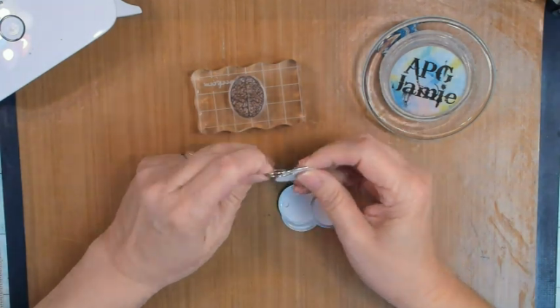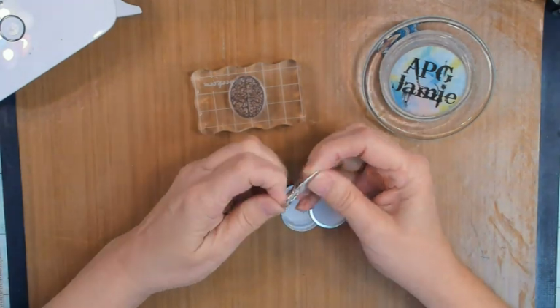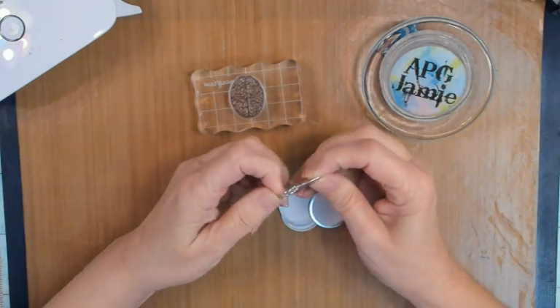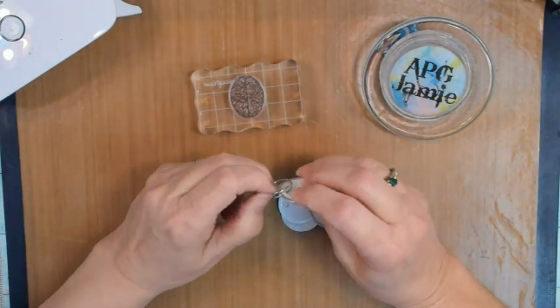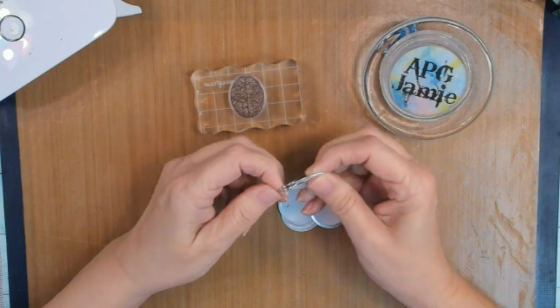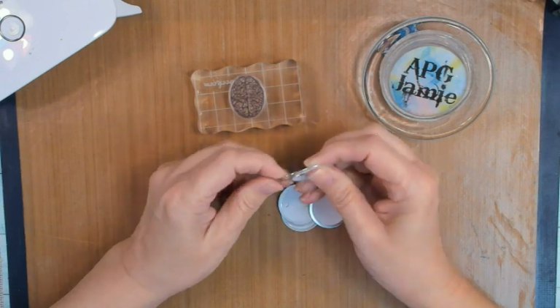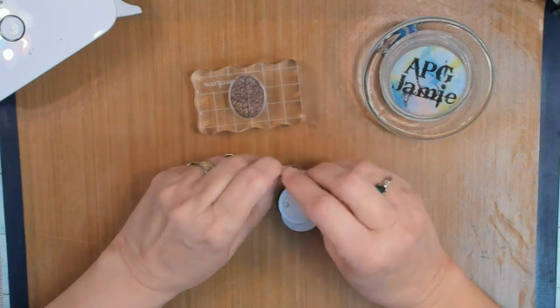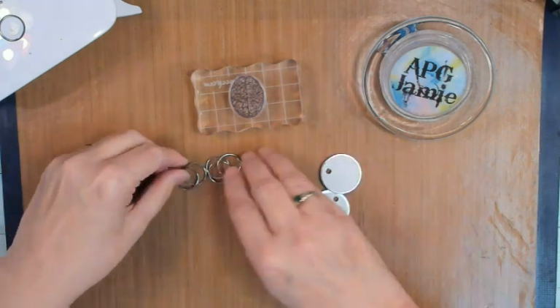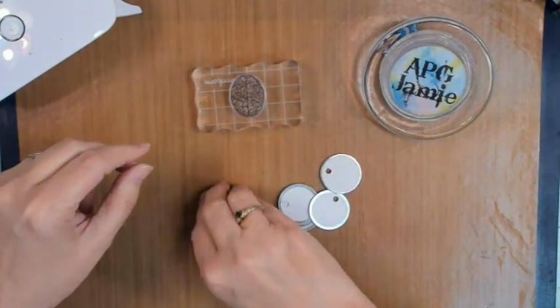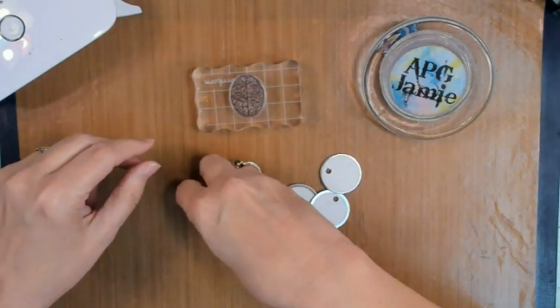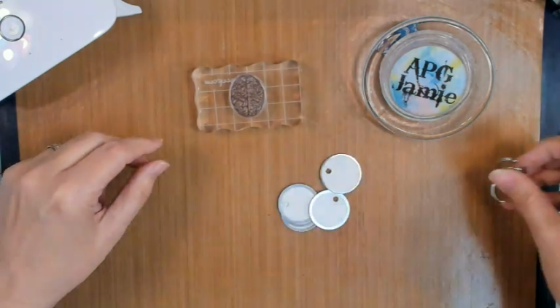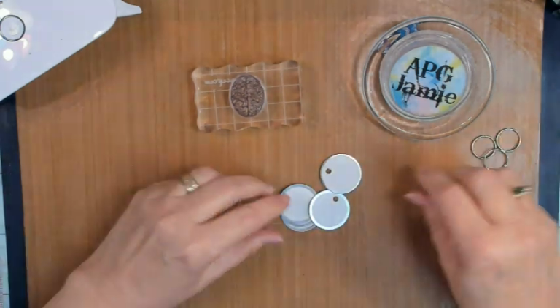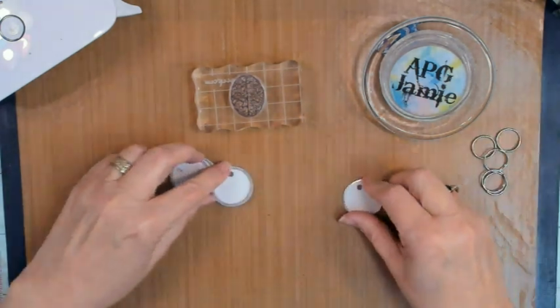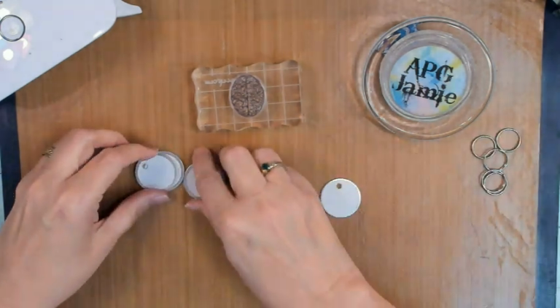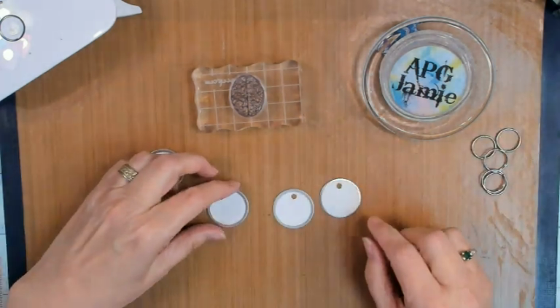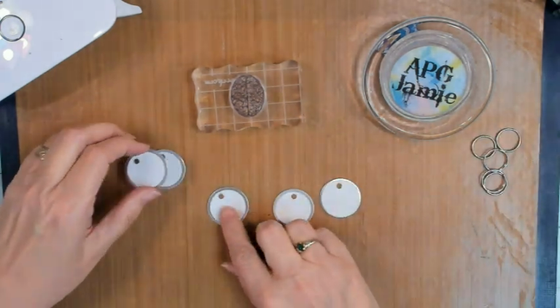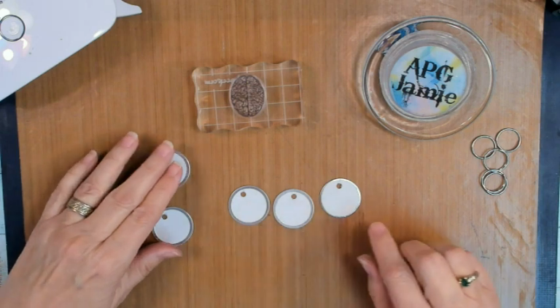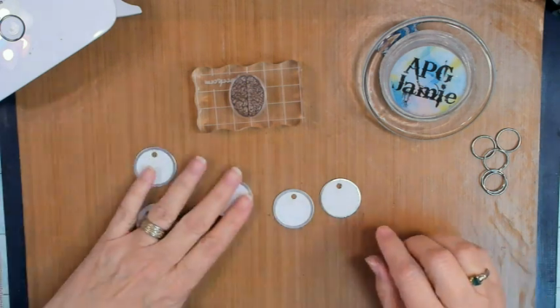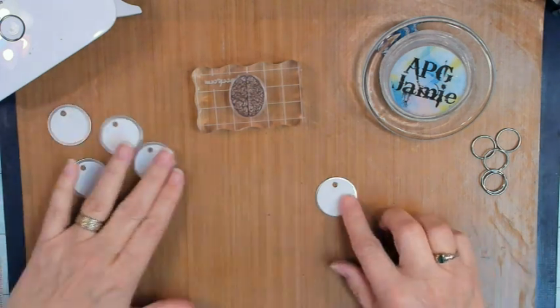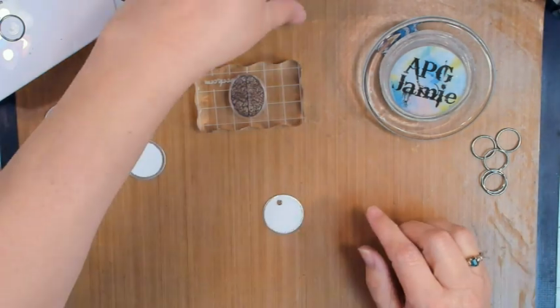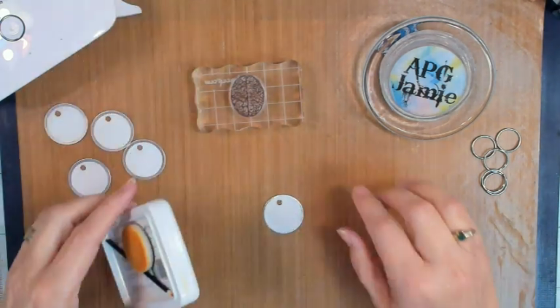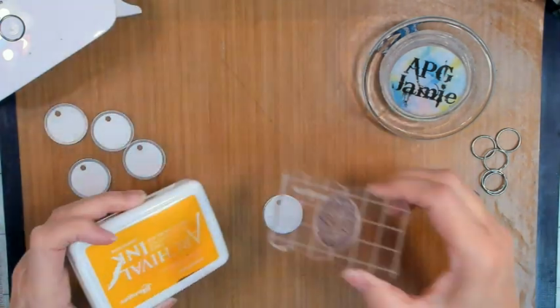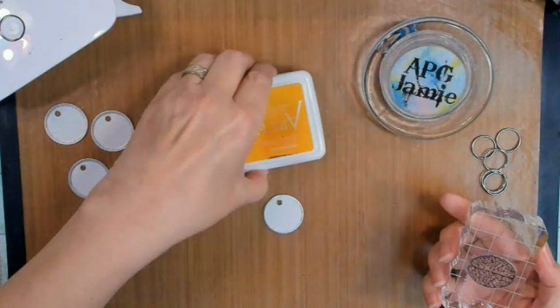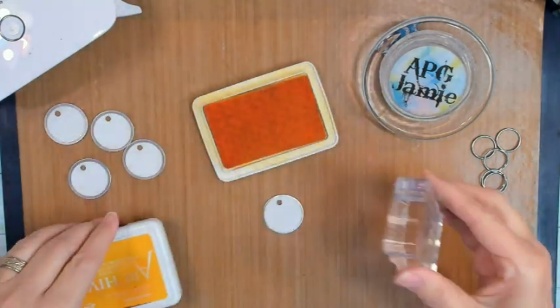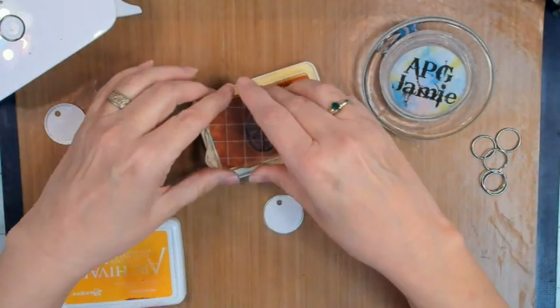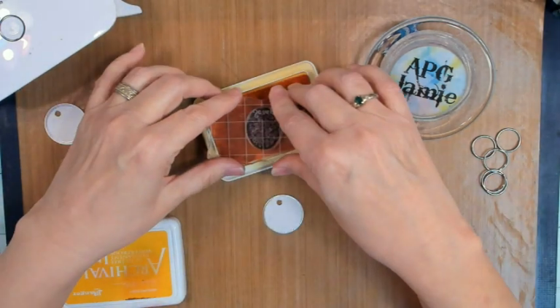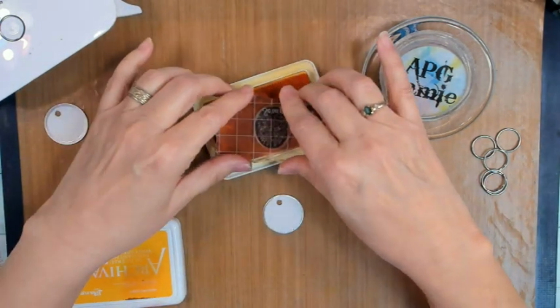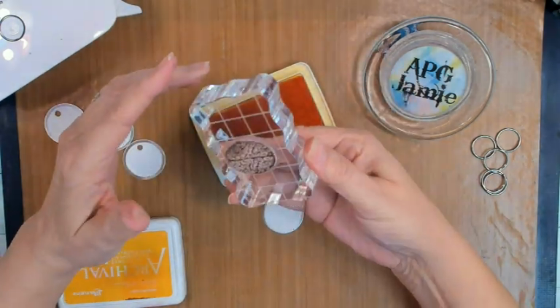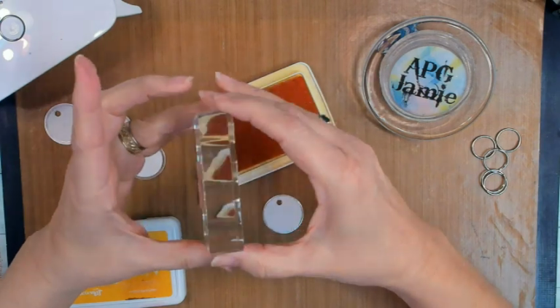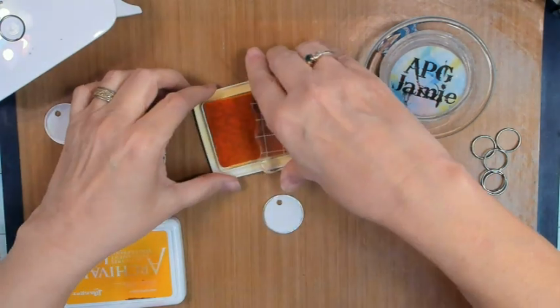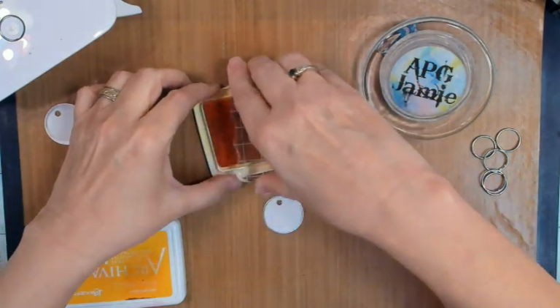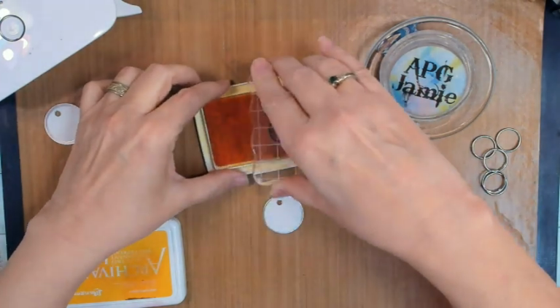Hey y'all, APG Jamie here, and today I have Pi for Brains, an interactive visual art journal page.